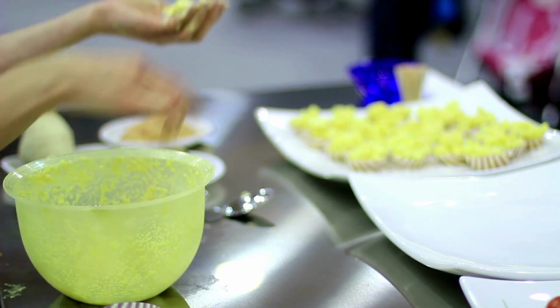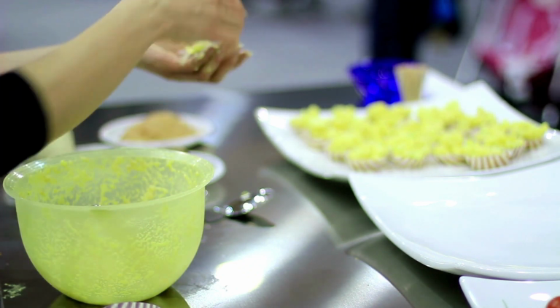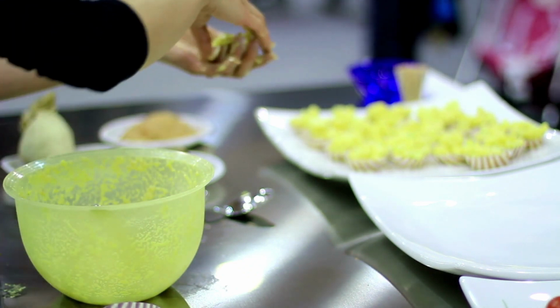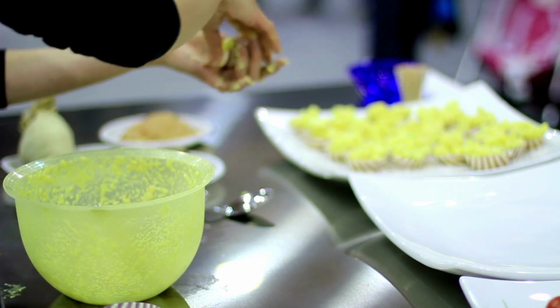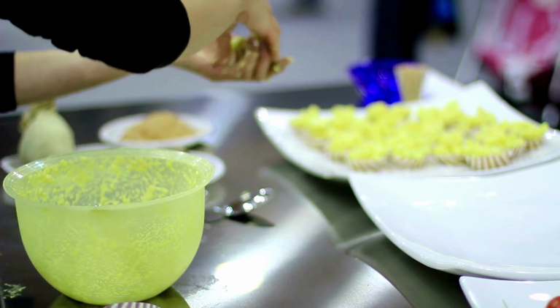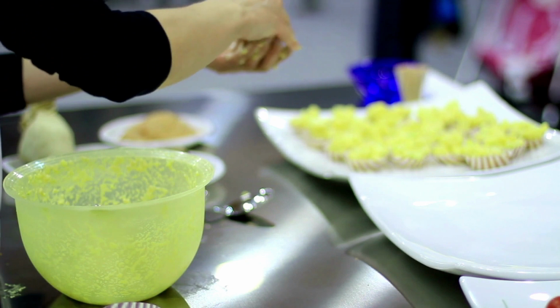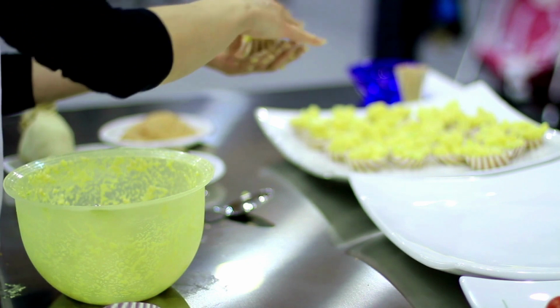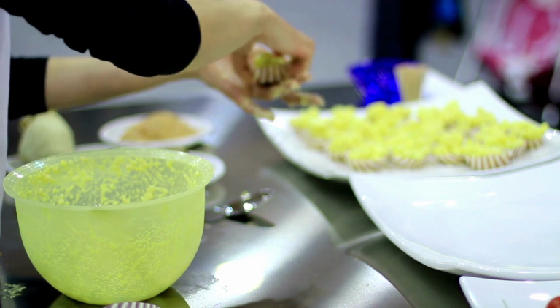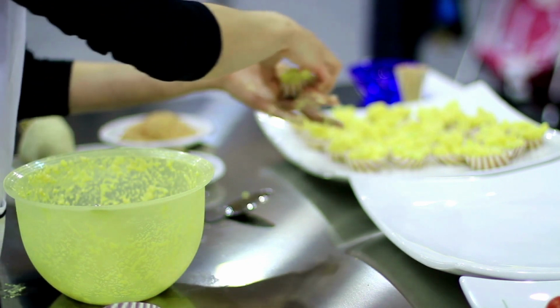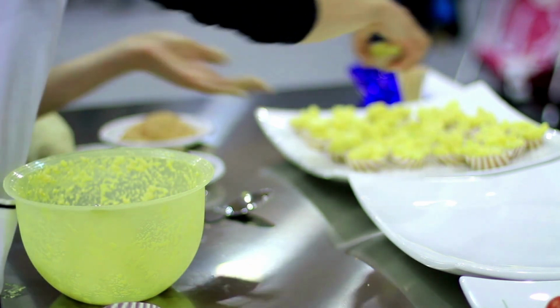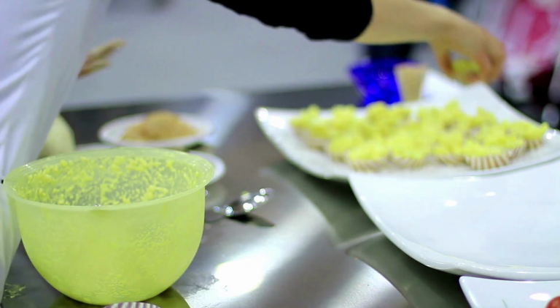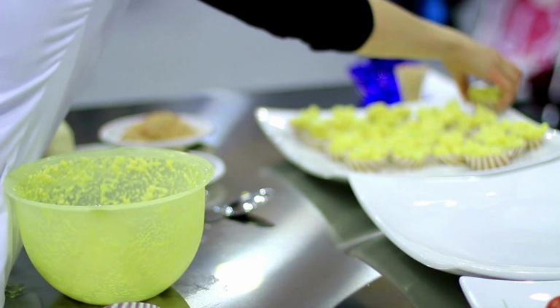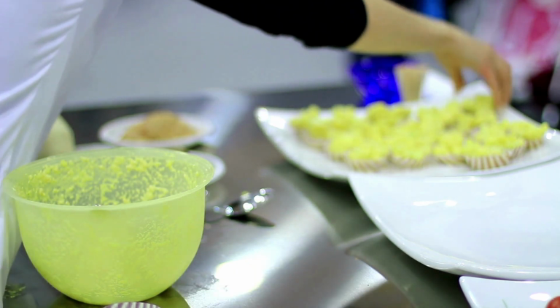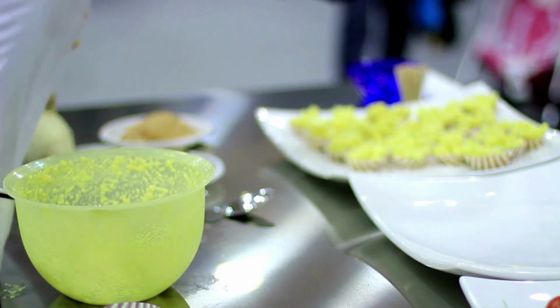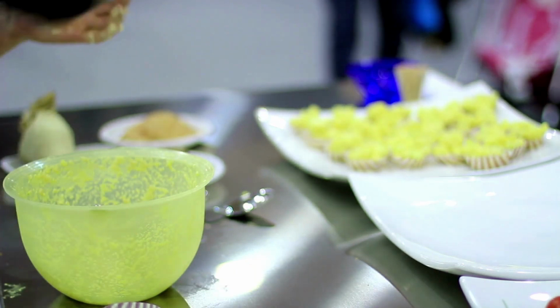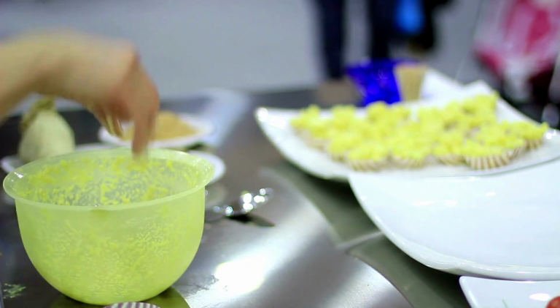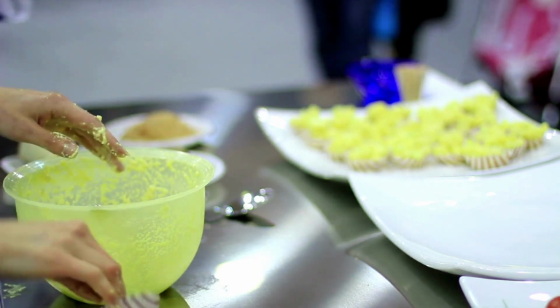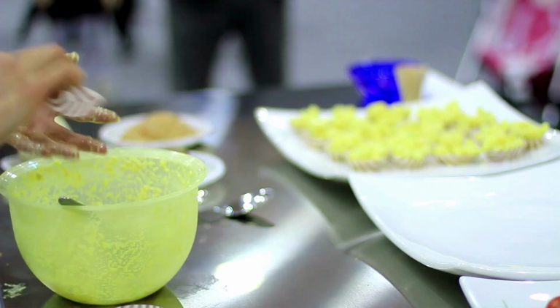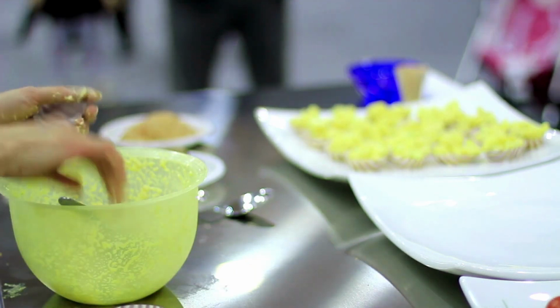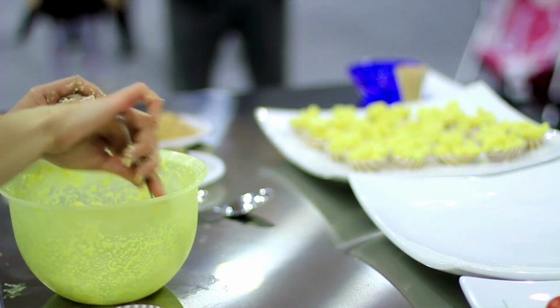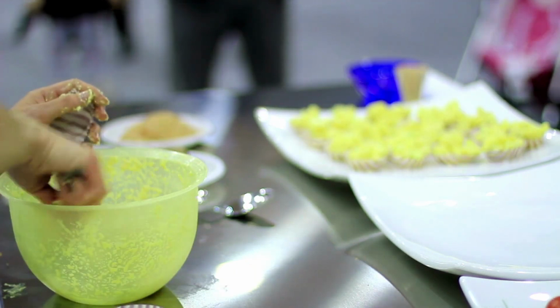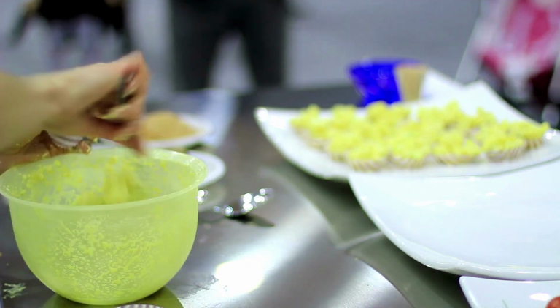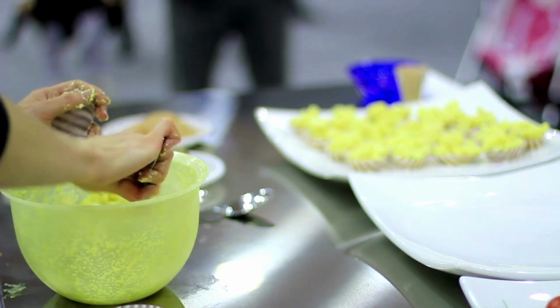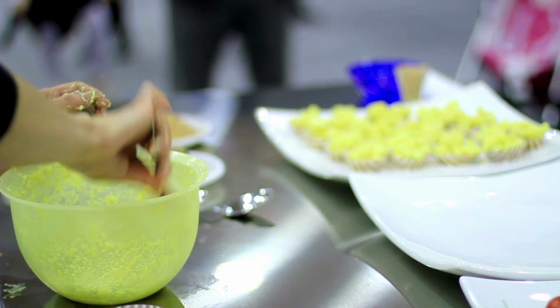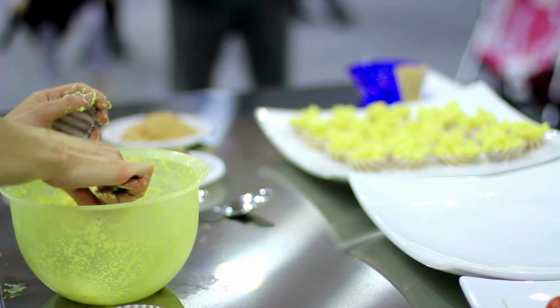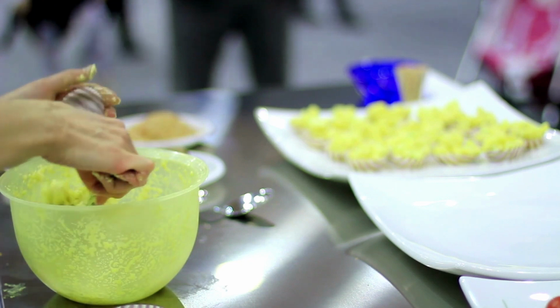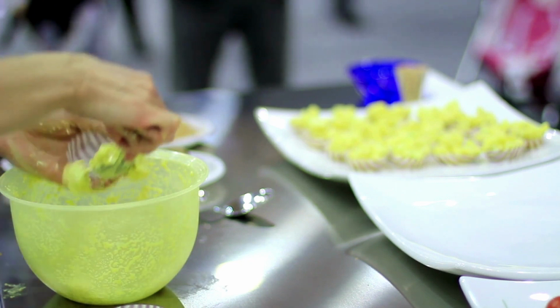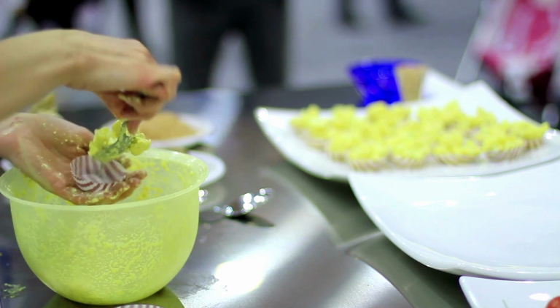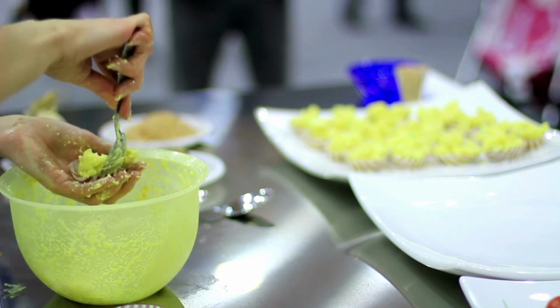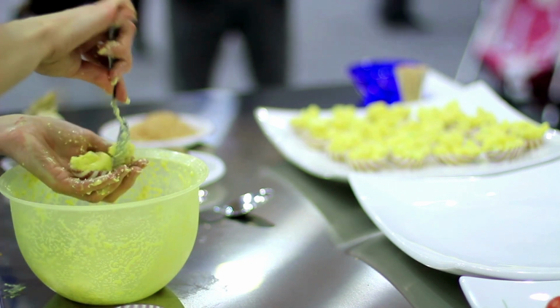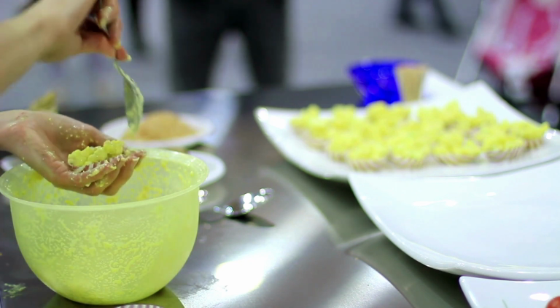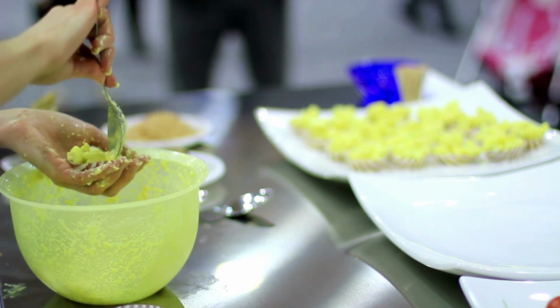In a small saucepan, combine the sugar, lemon juice, and salt. Cook over low heat, stirring constantly, until the sugar is dissolved.